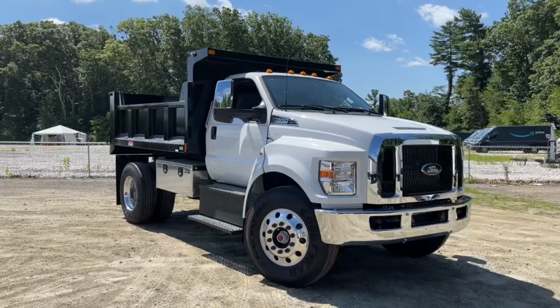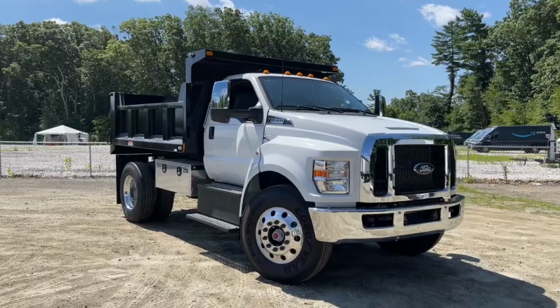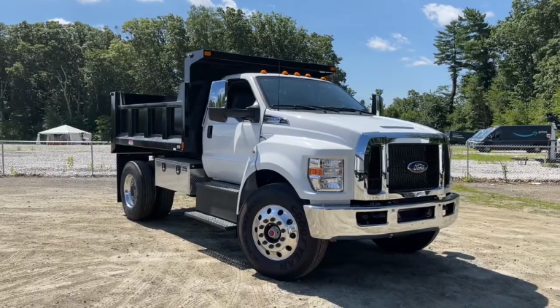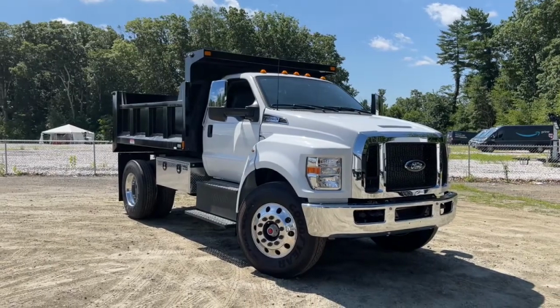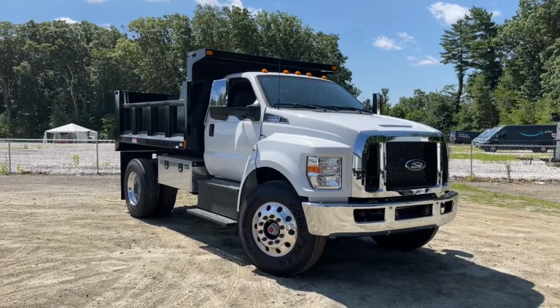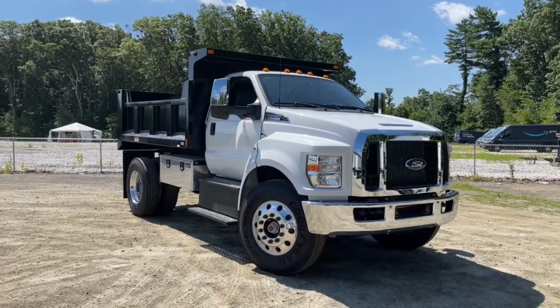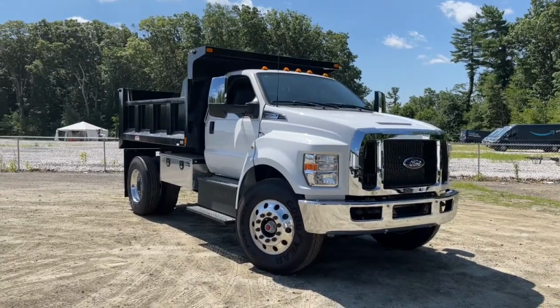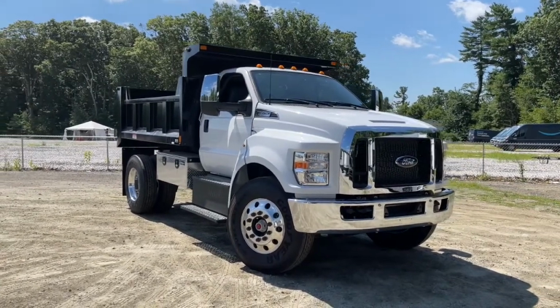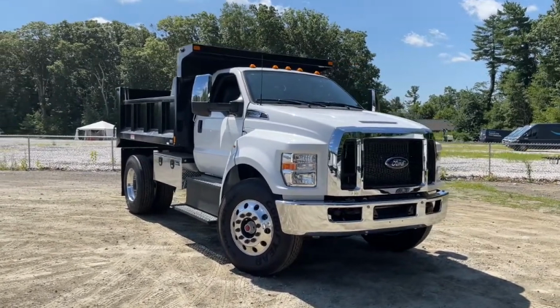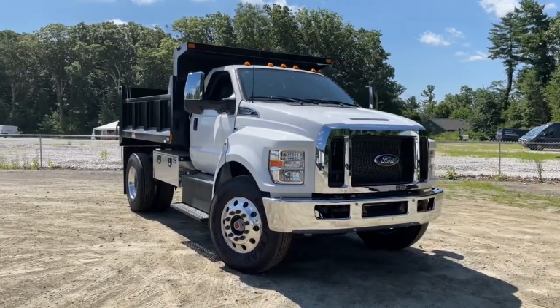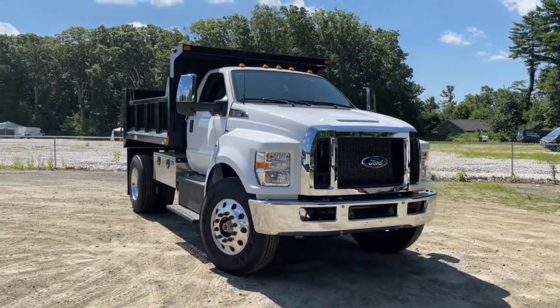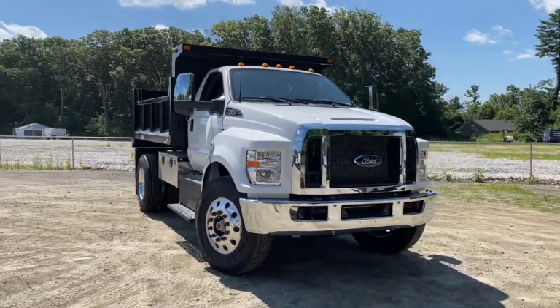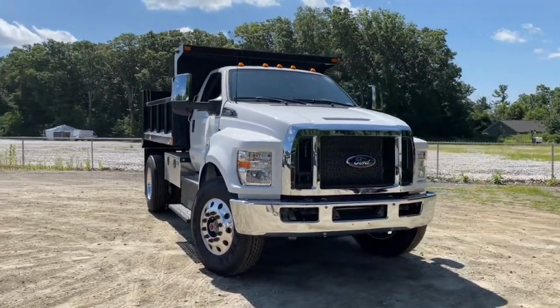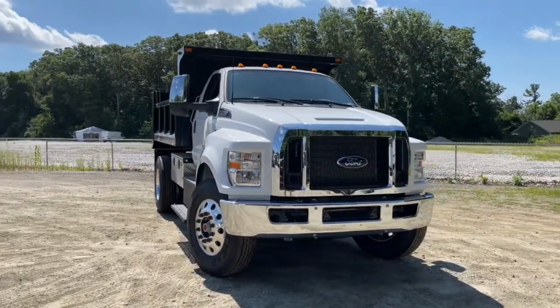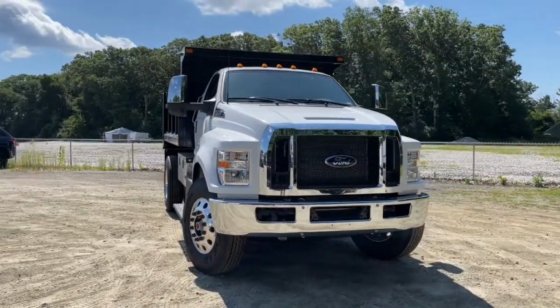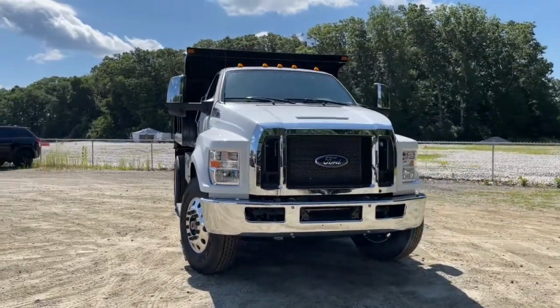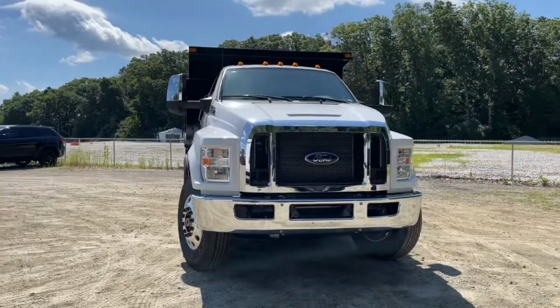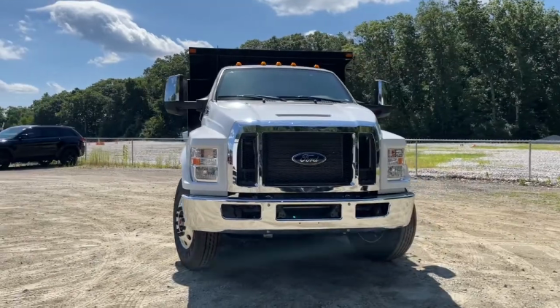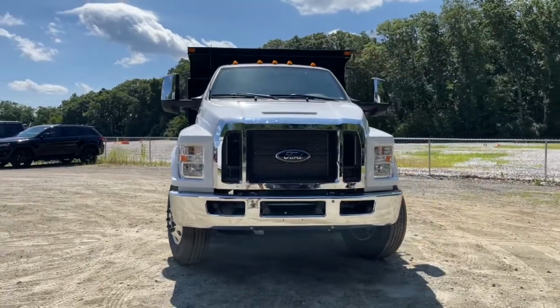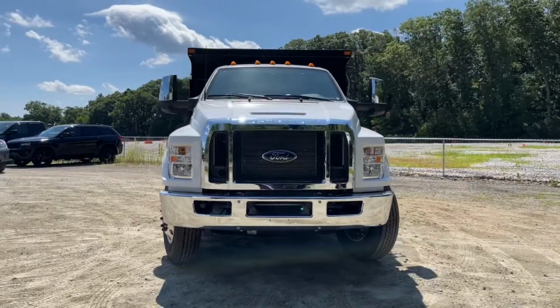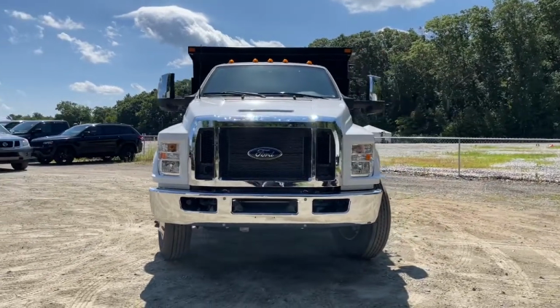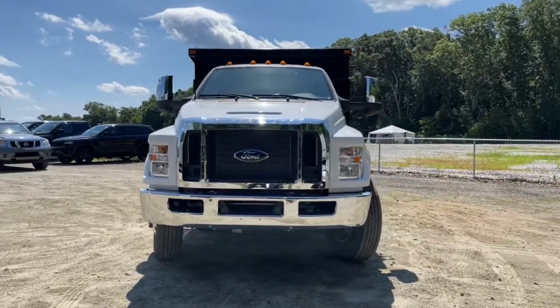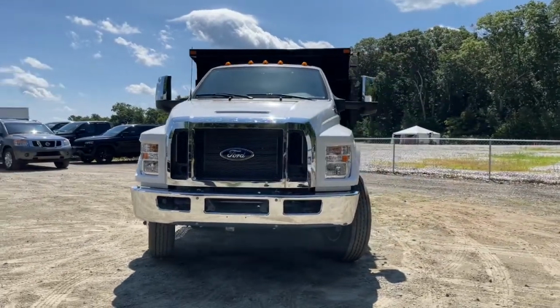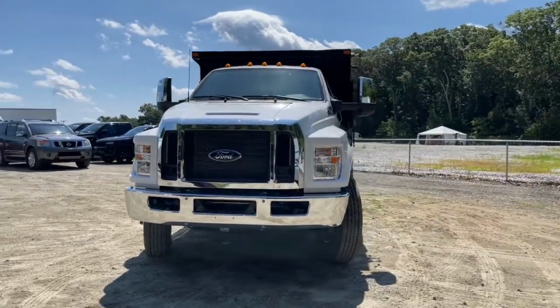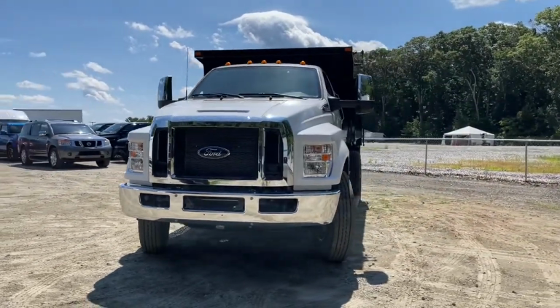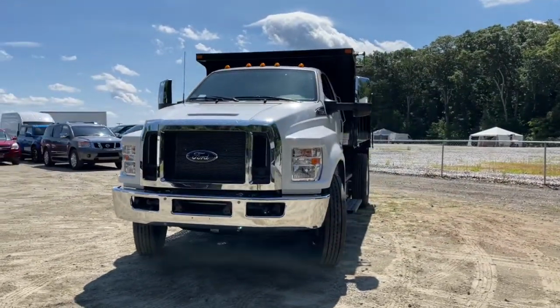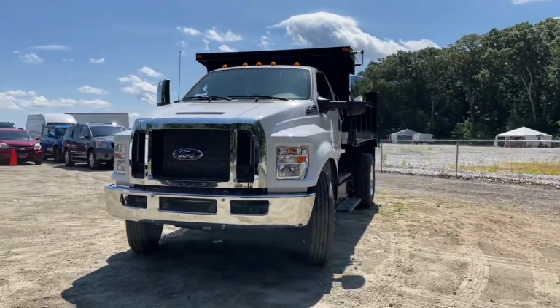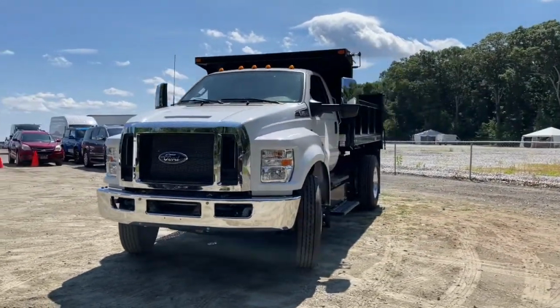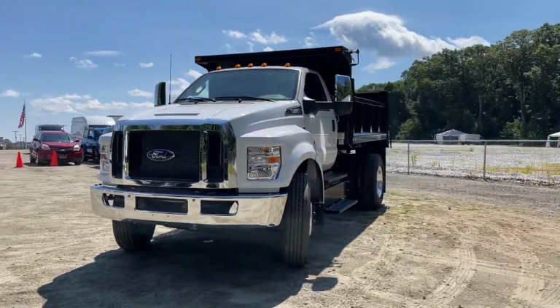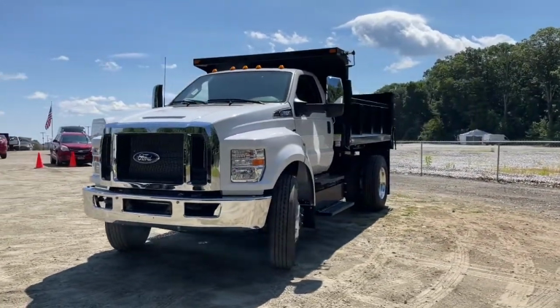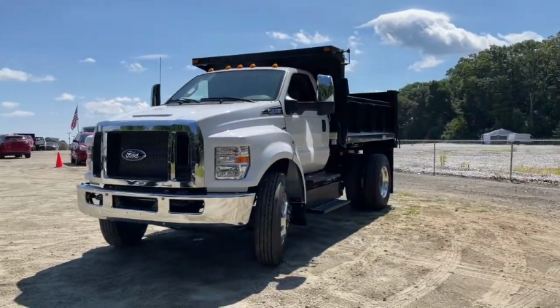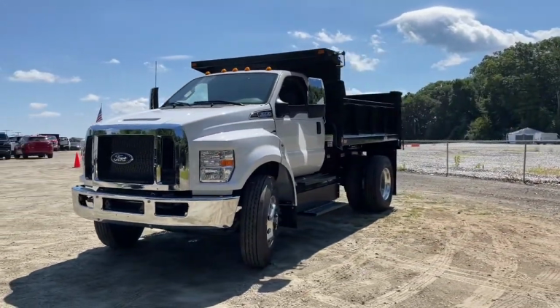Introducing the 2022 Ford F-650. This vehicle still has fewer than 5,000 miles on the clock, so it won't last long.